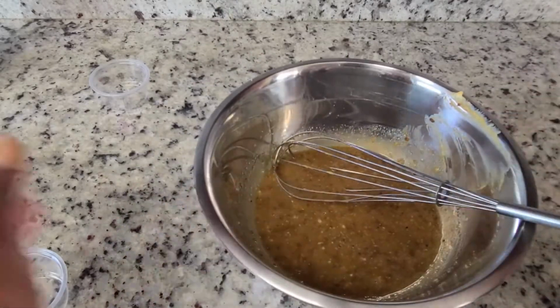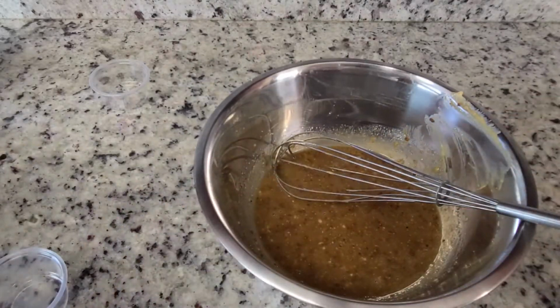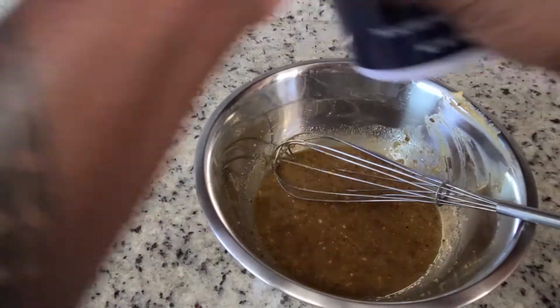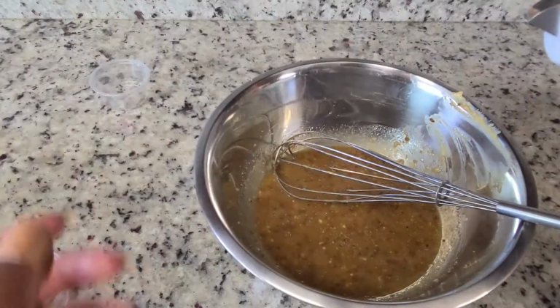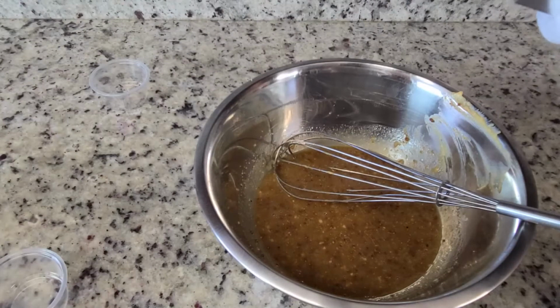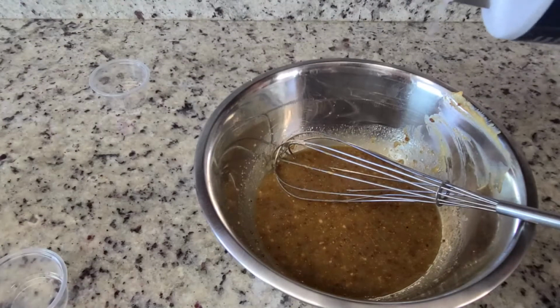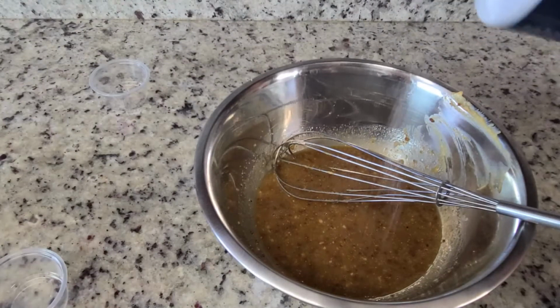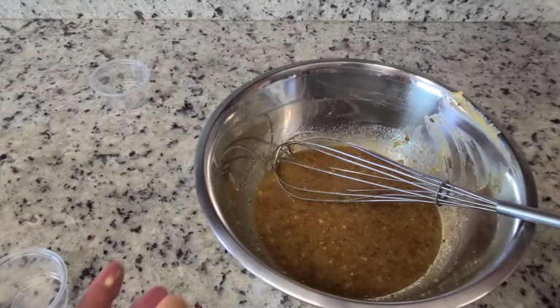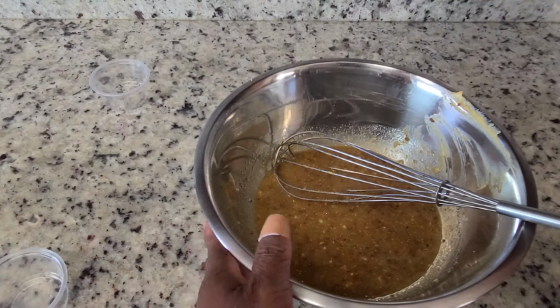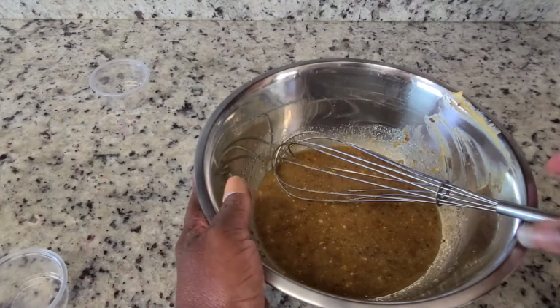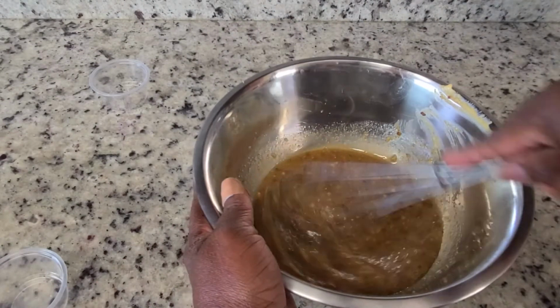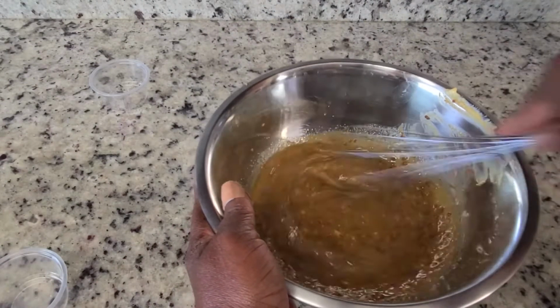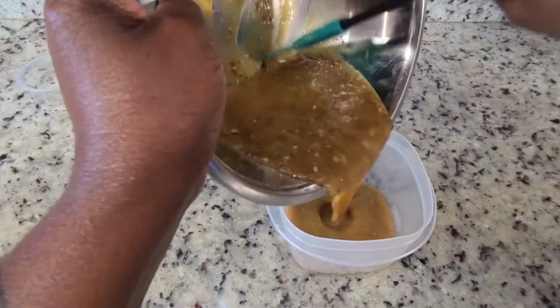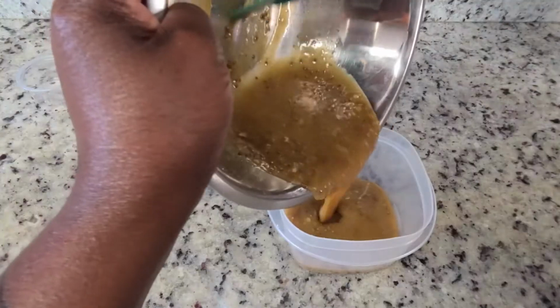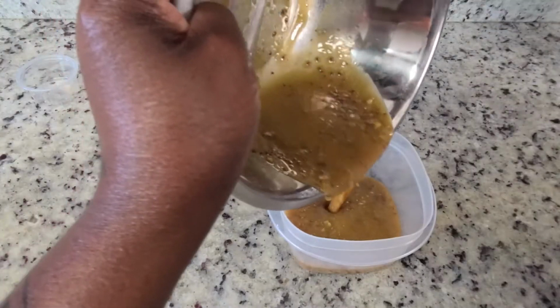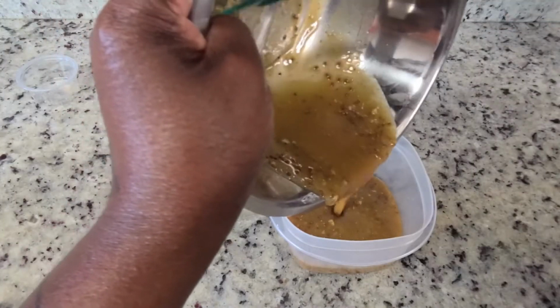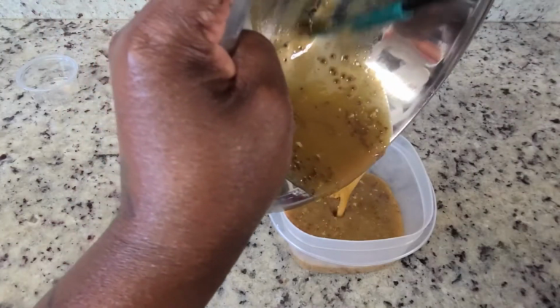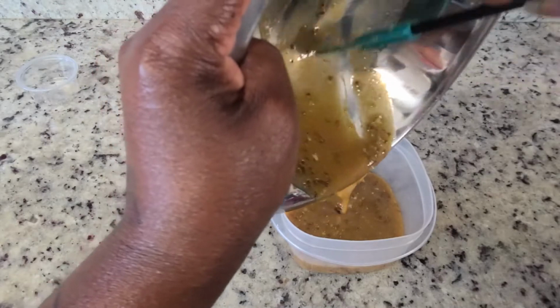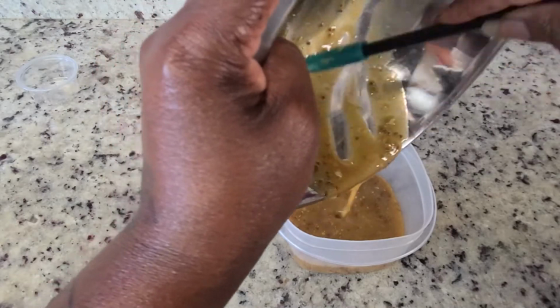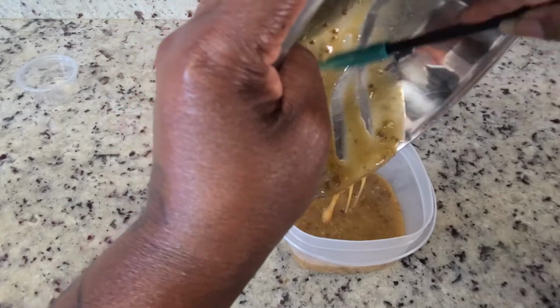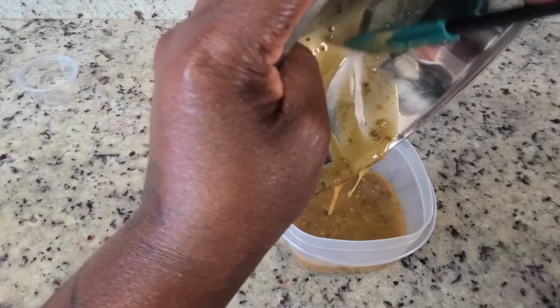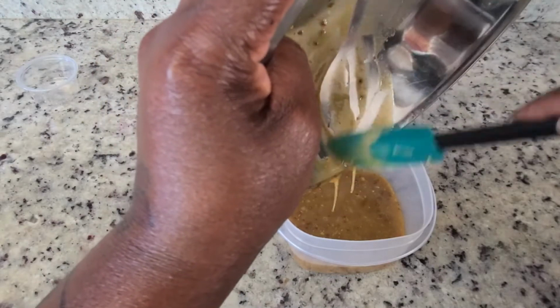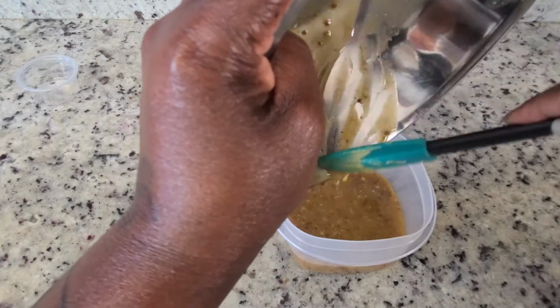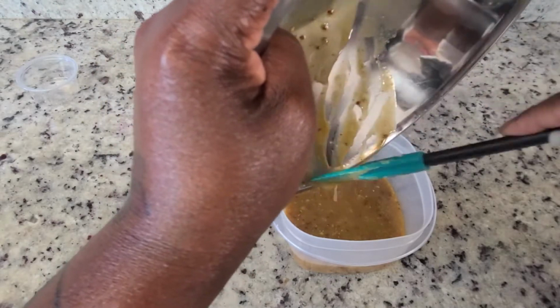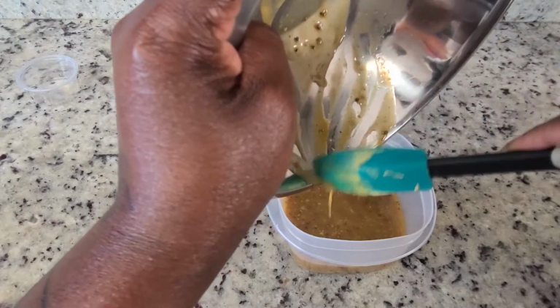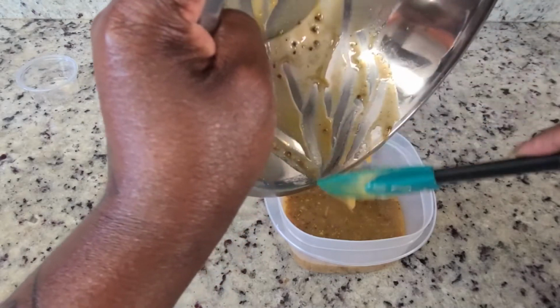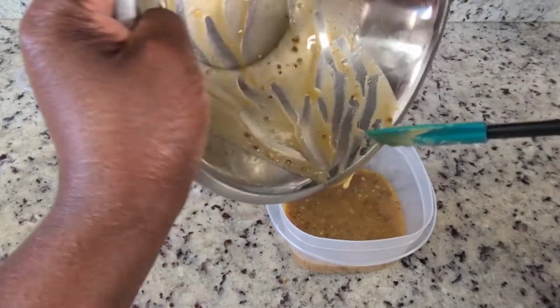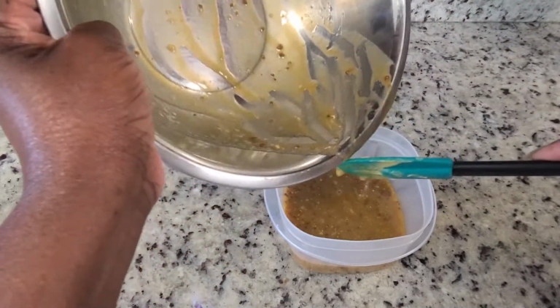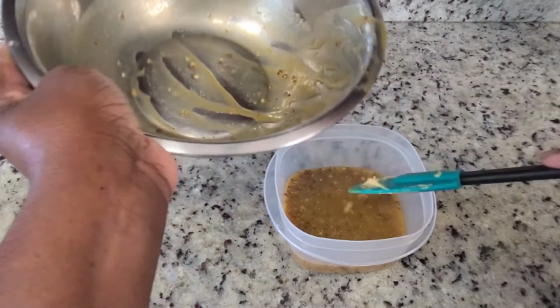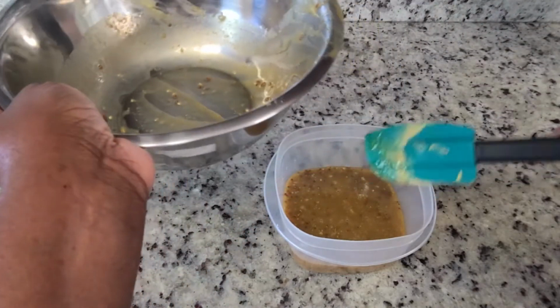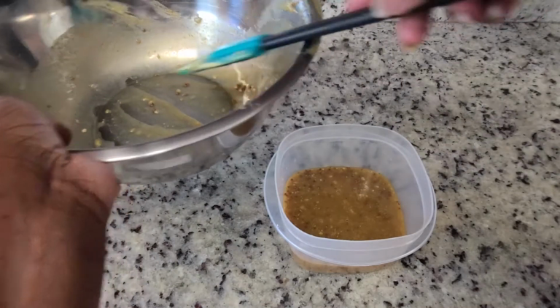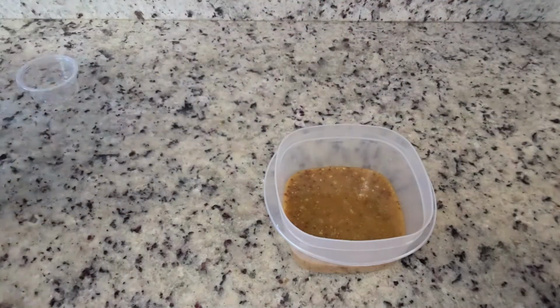Don't forget the salt to balance out all those flavors. Next, pour it into a bowl, cover it, and place it in the refrigerator until you are ready to use it.